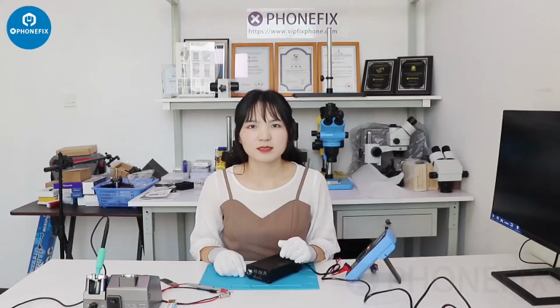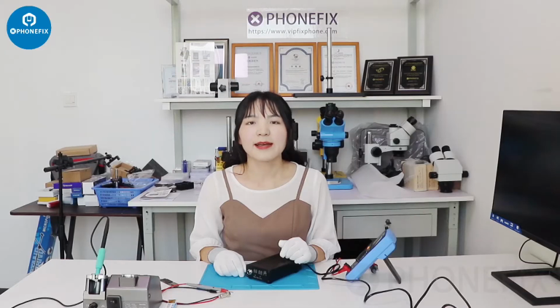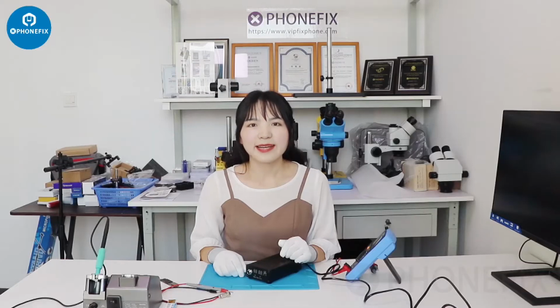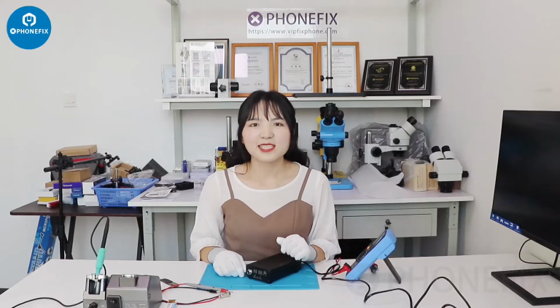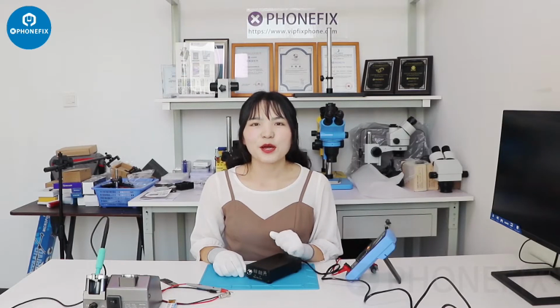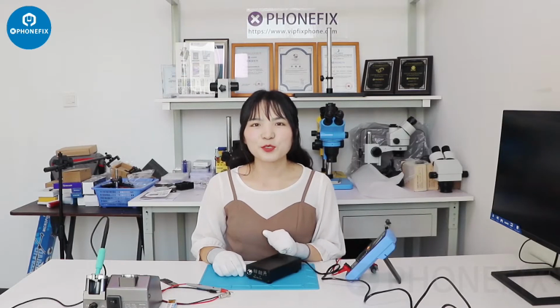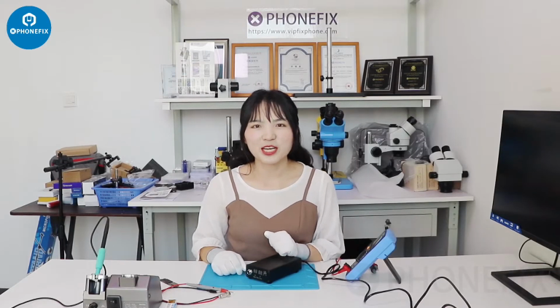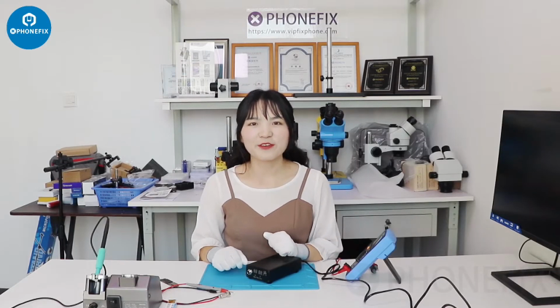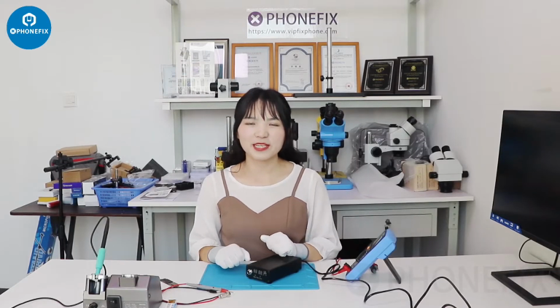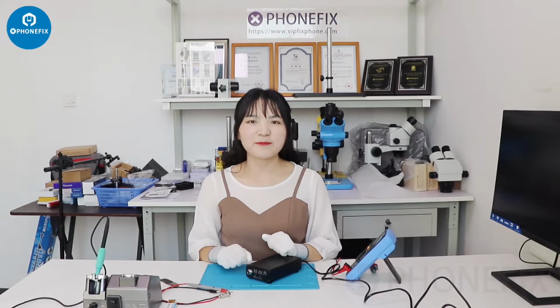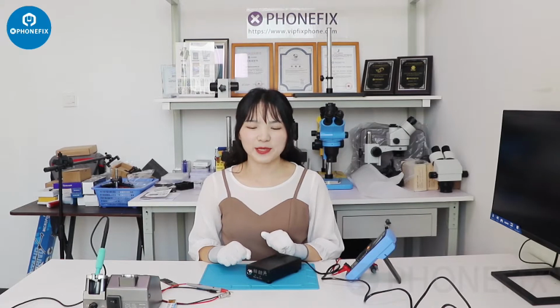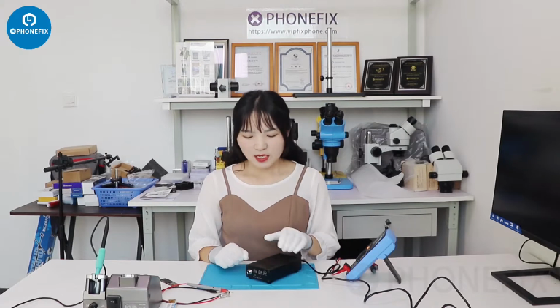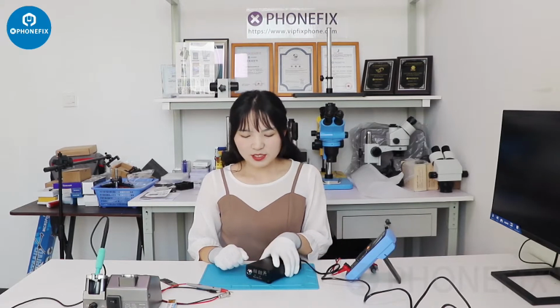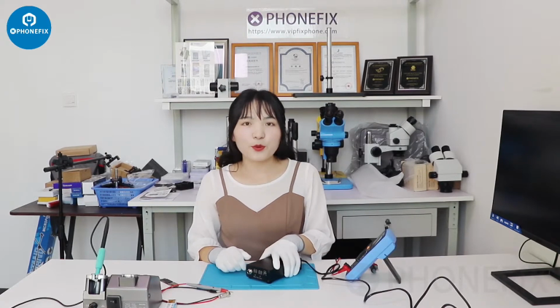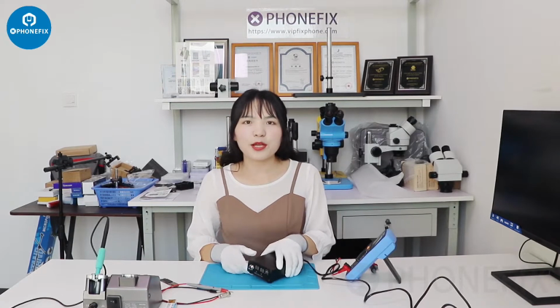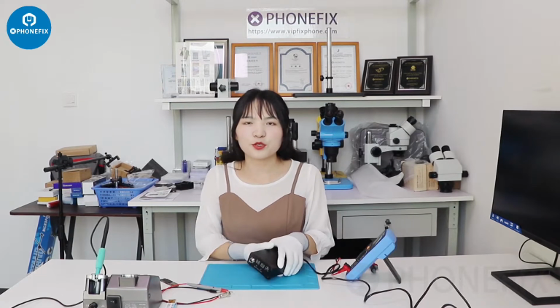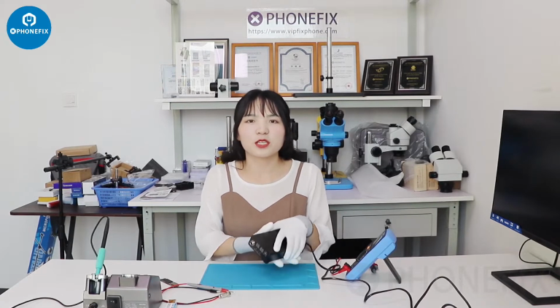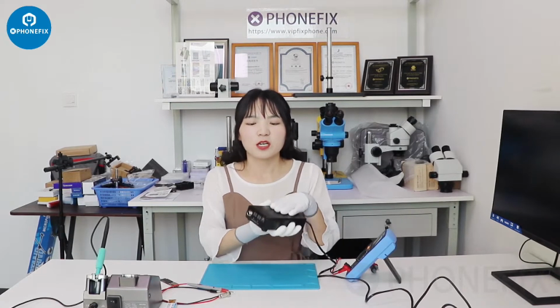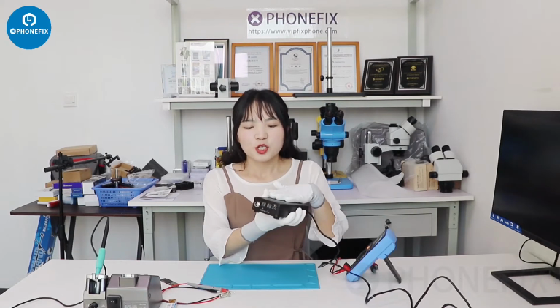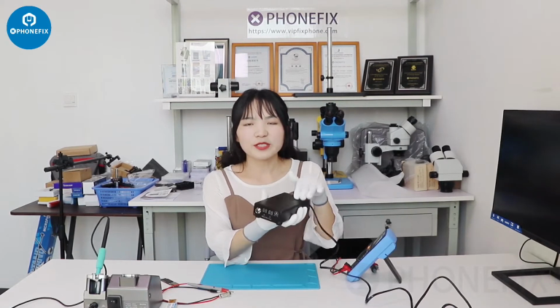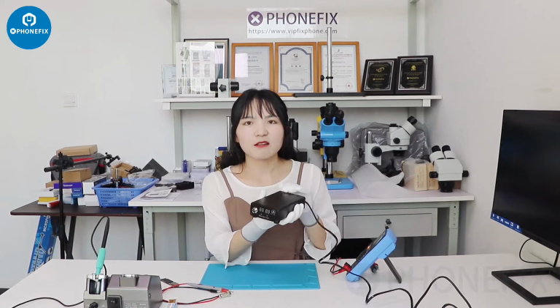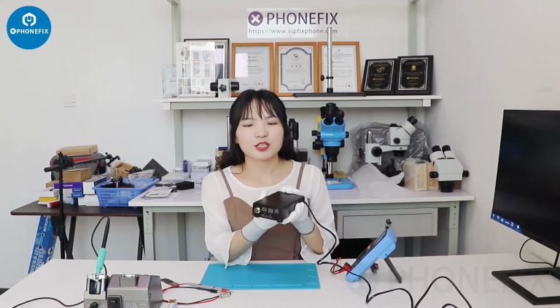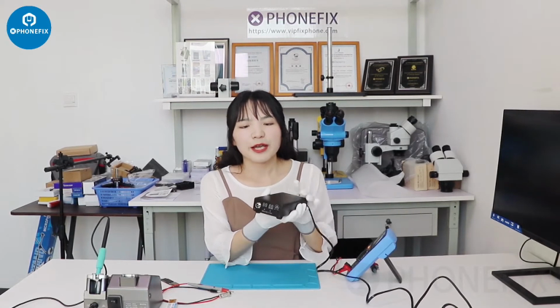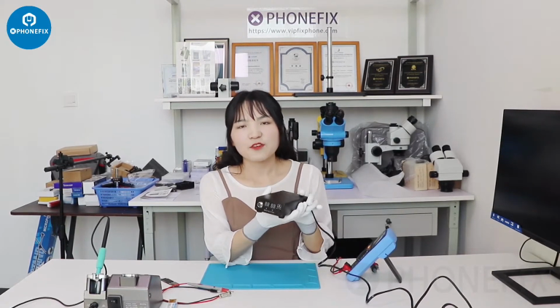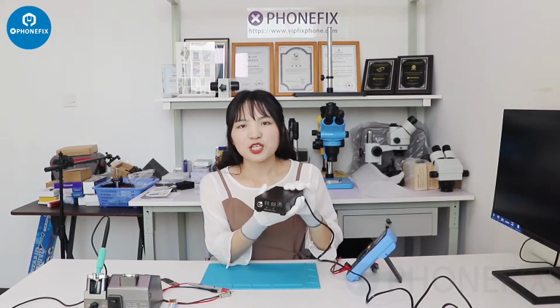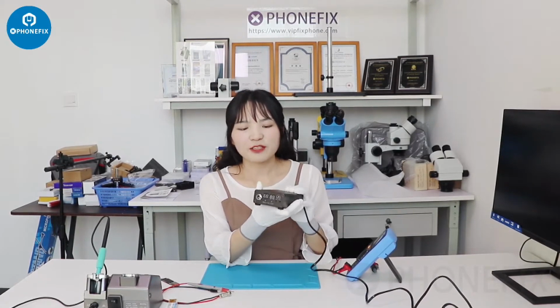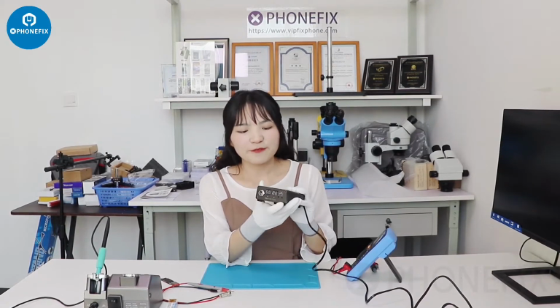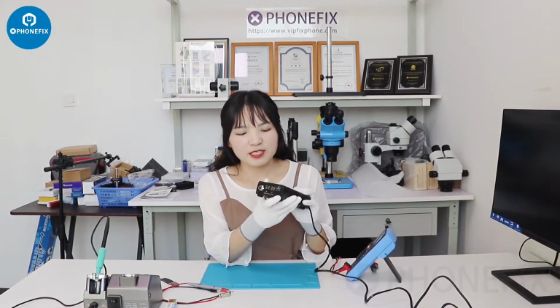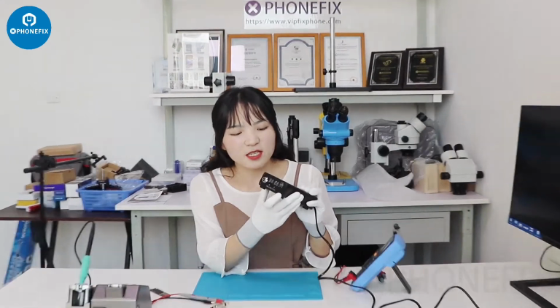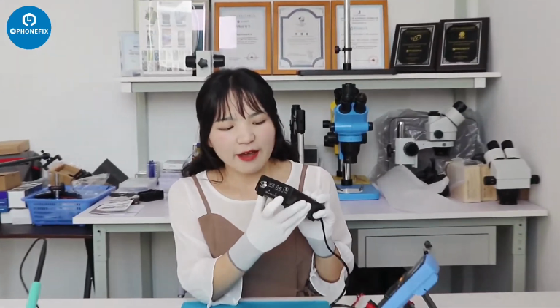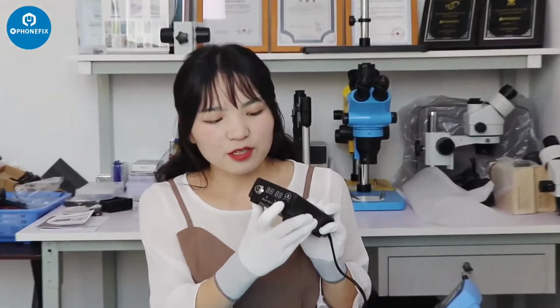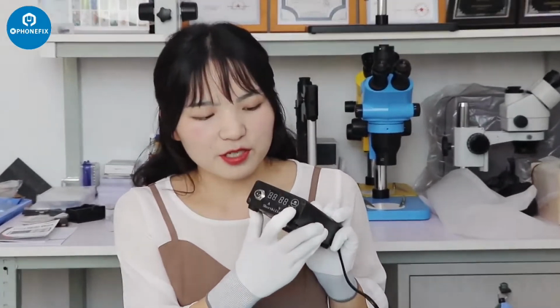Hi guys, welcome to channel PhoneFix MBB. Today we will introduce a short locator. It's from channel PhoneFix. Have a look.